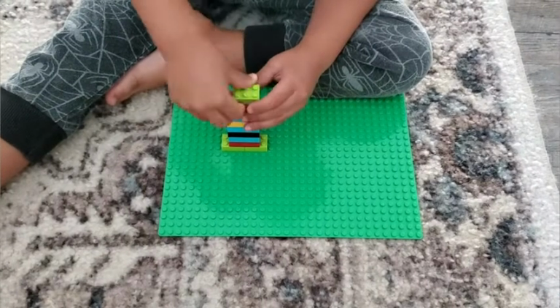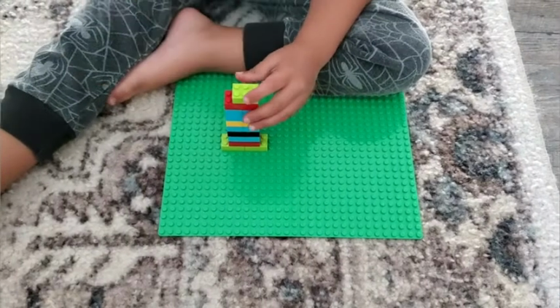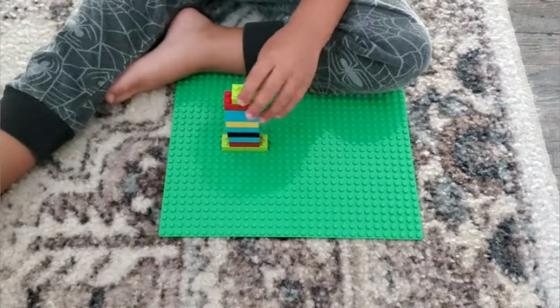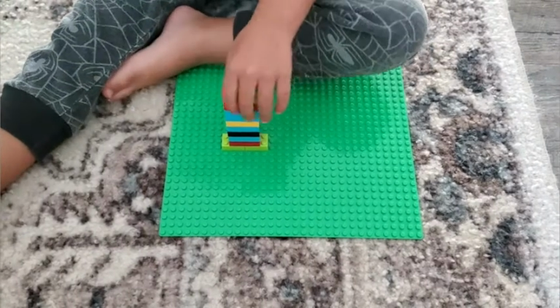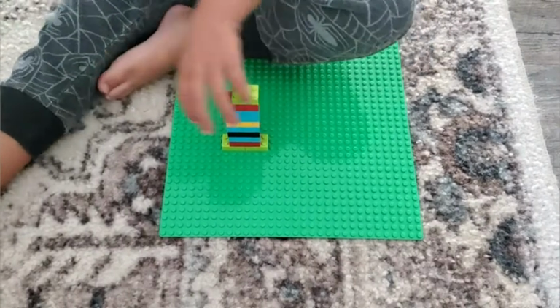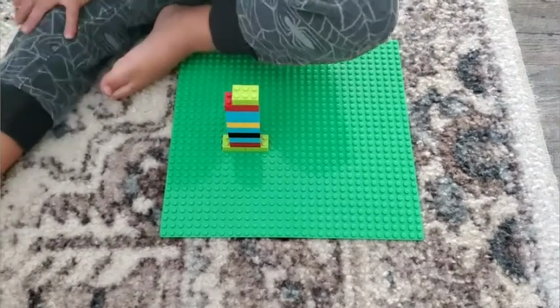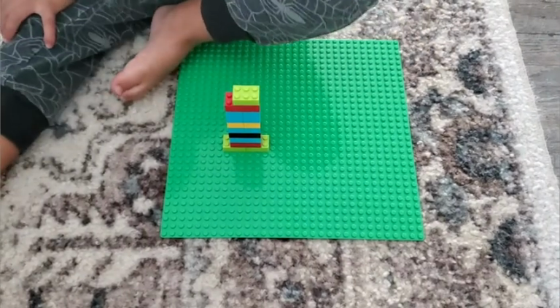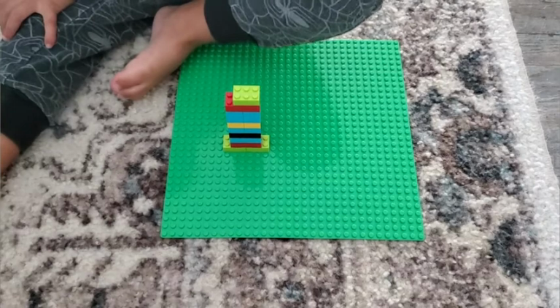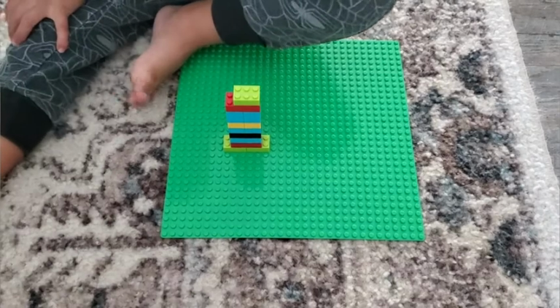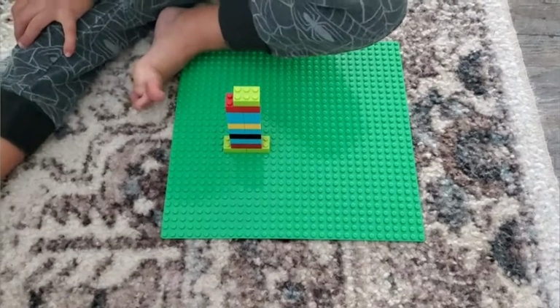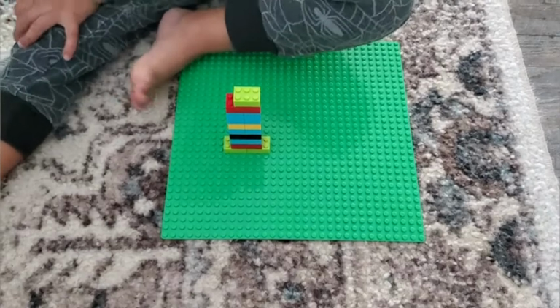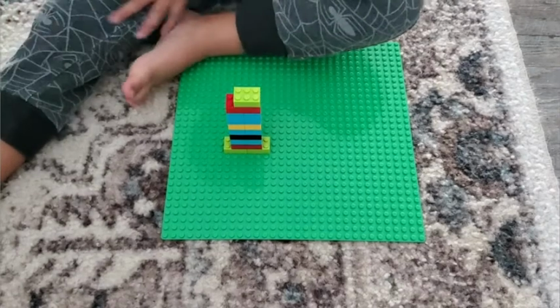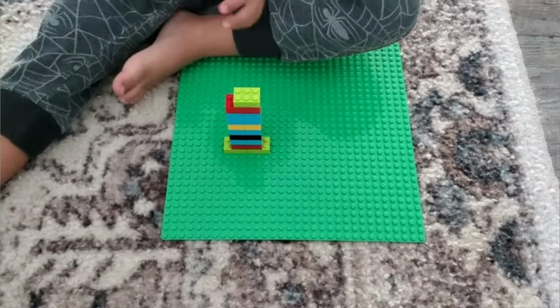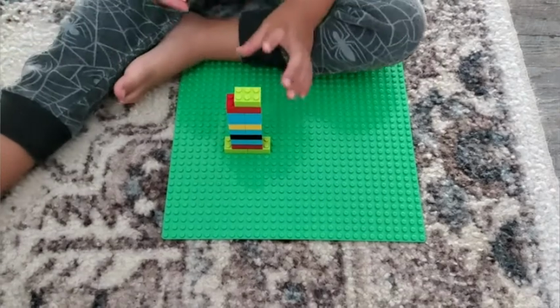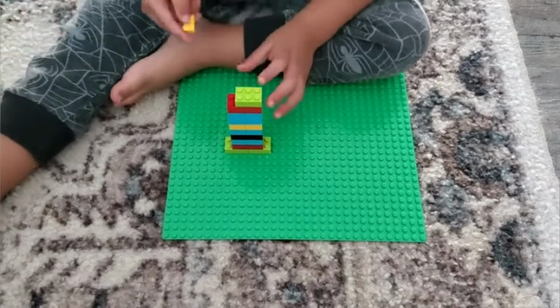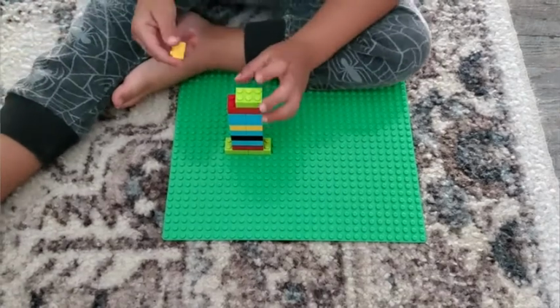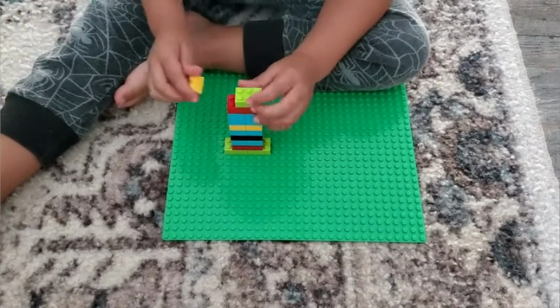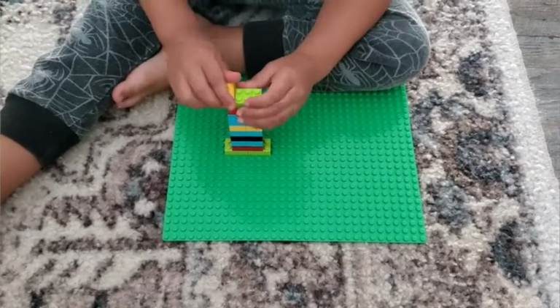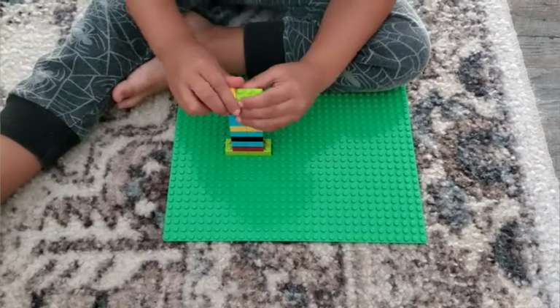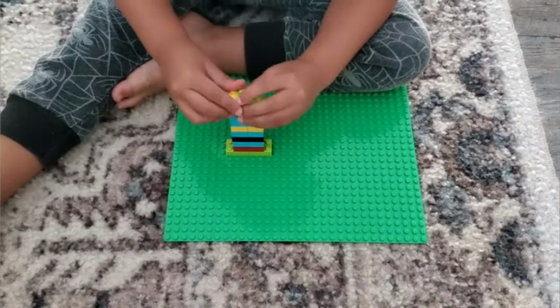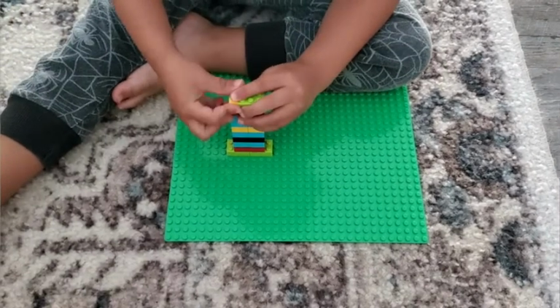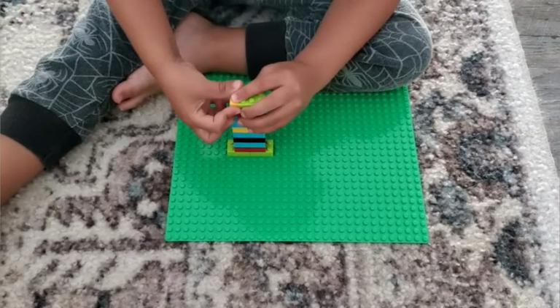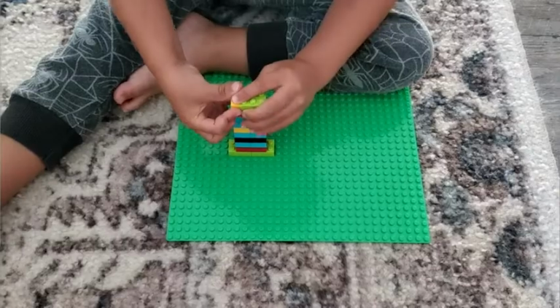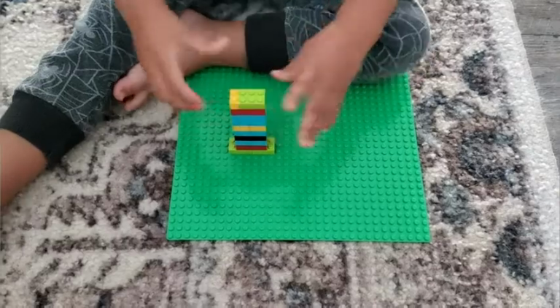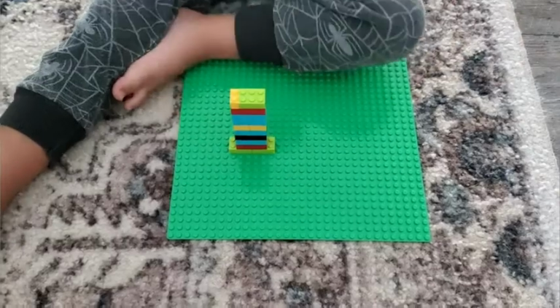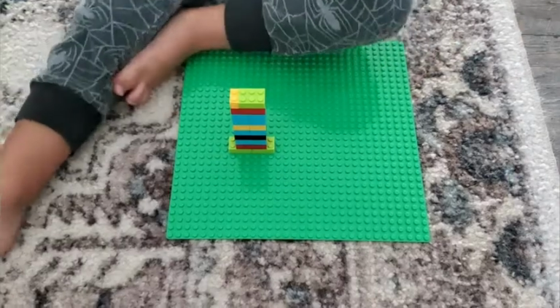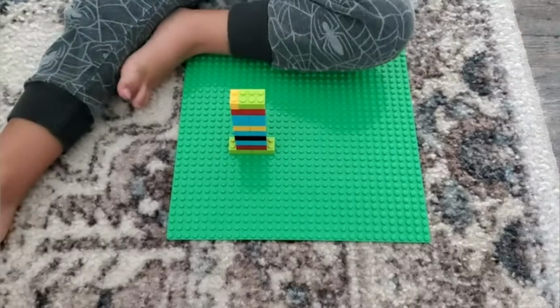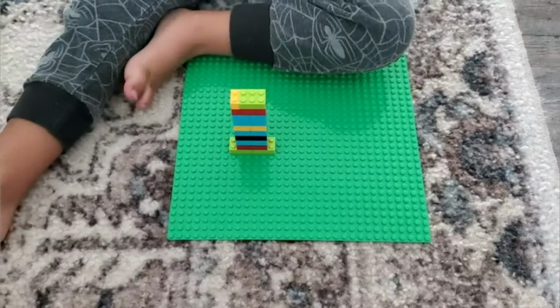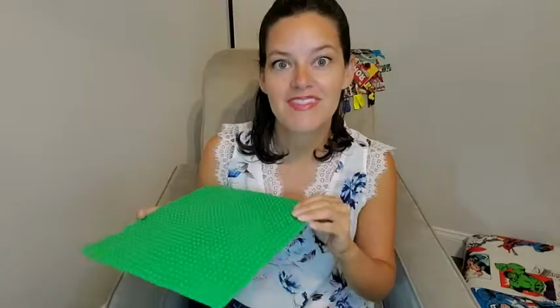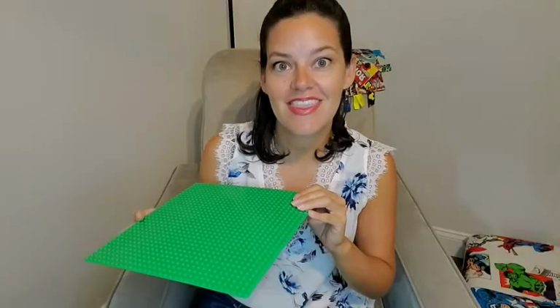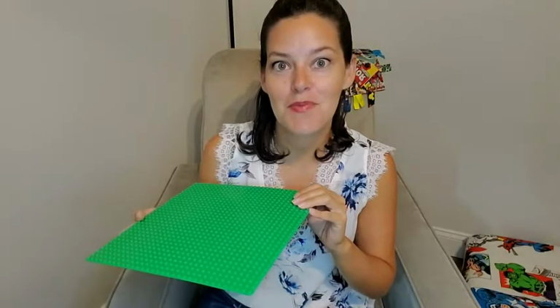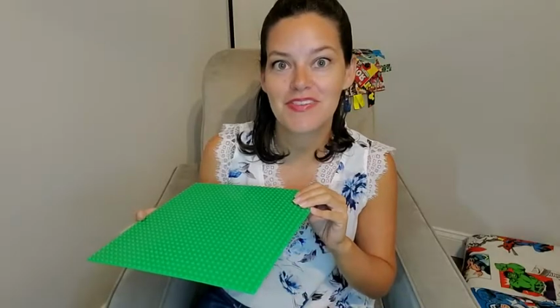I would highly recommend these if your kid is also into Legos. These have worked out really well for our family, and that's my point of view.